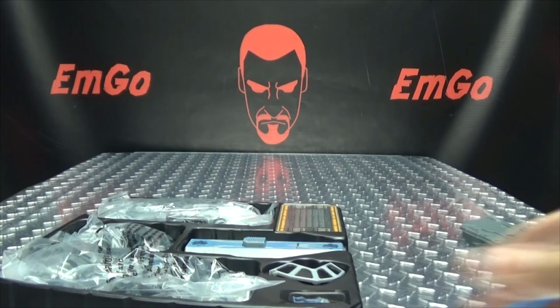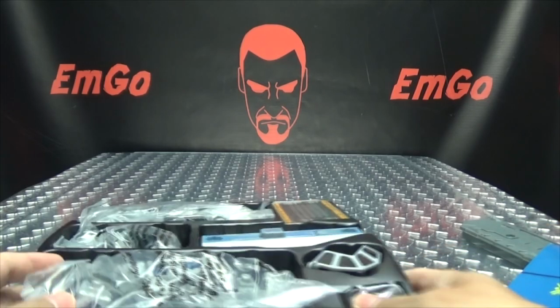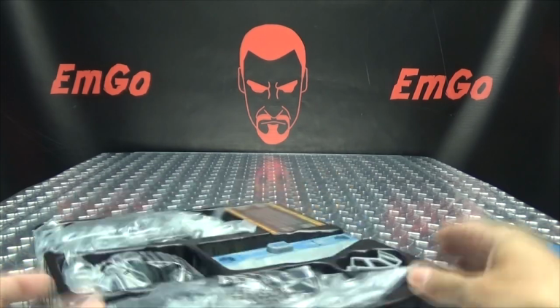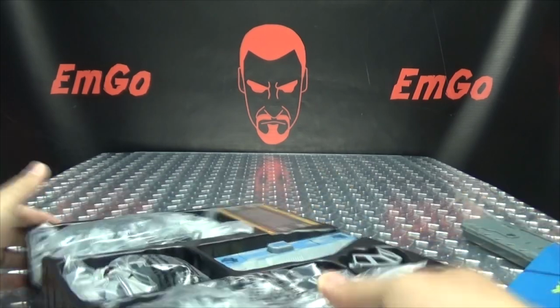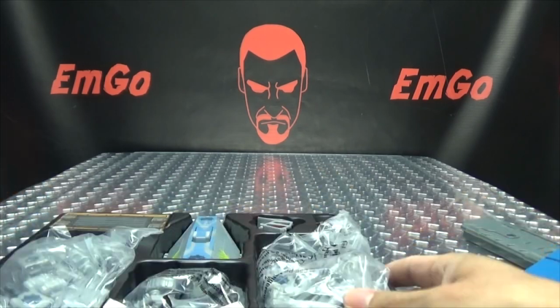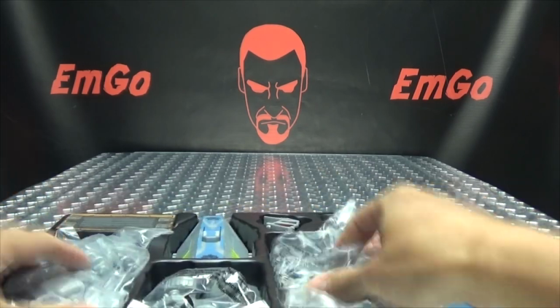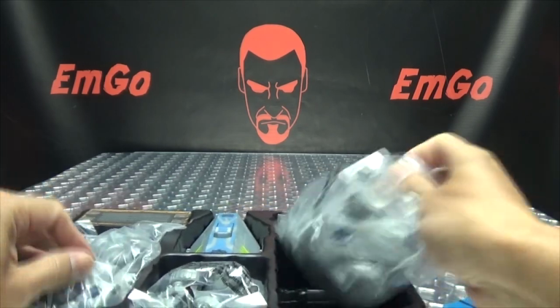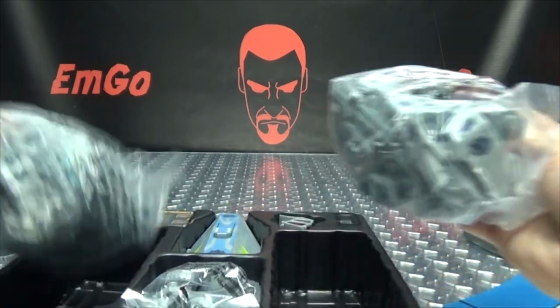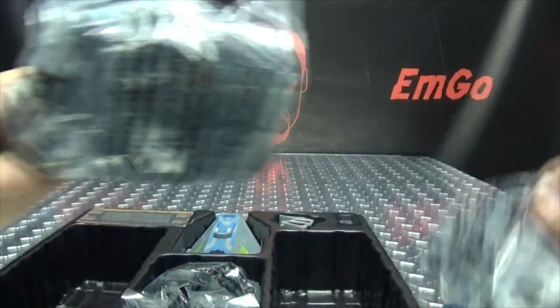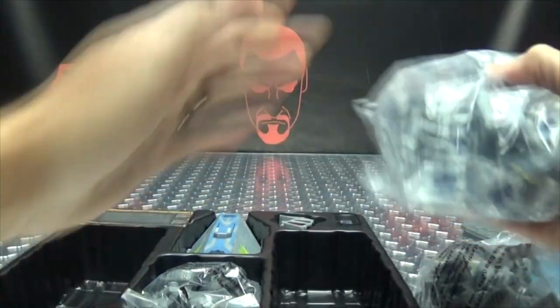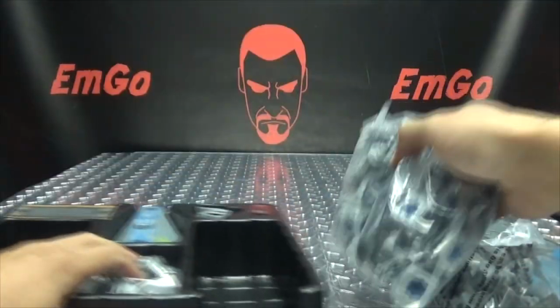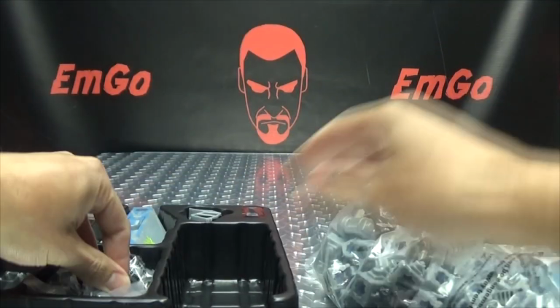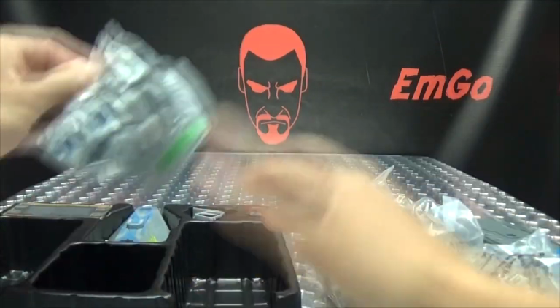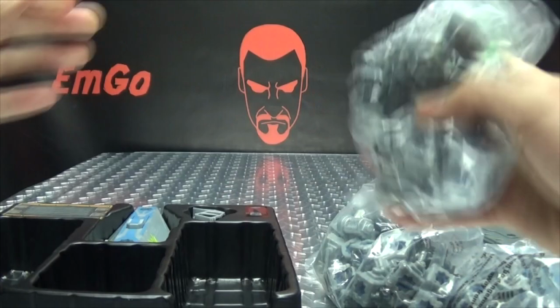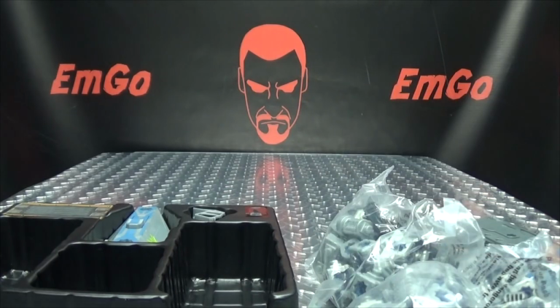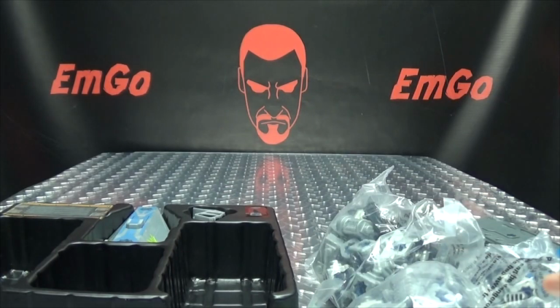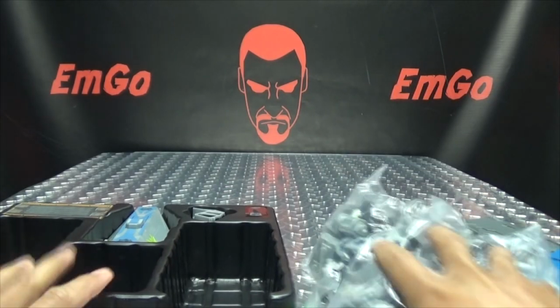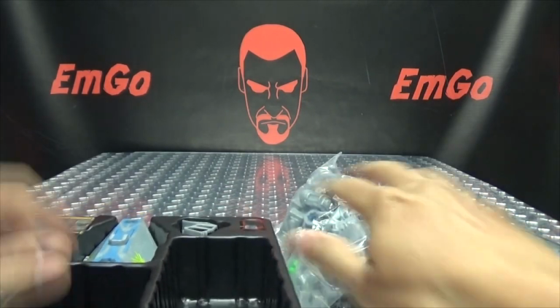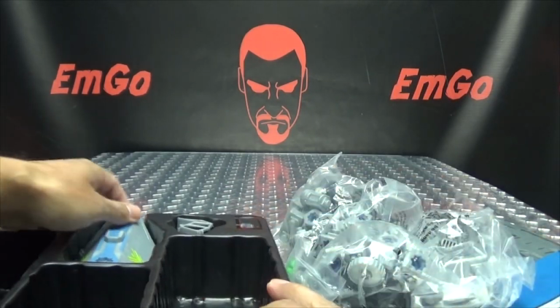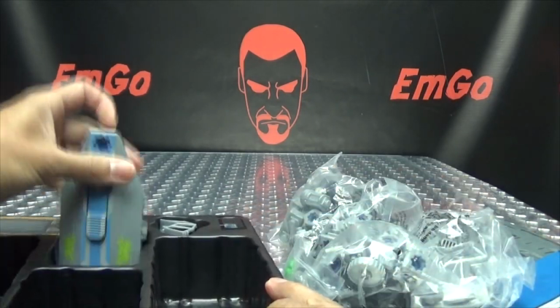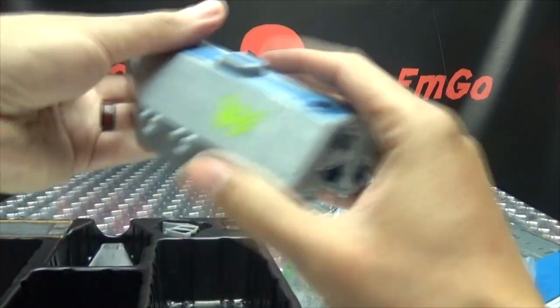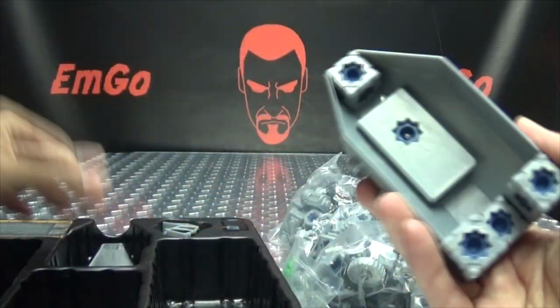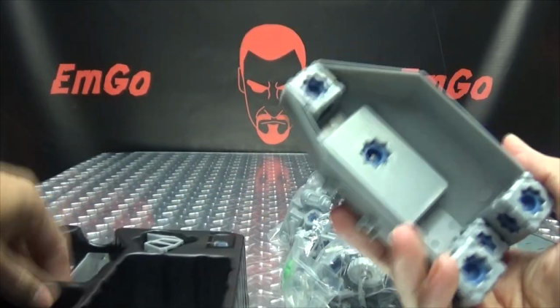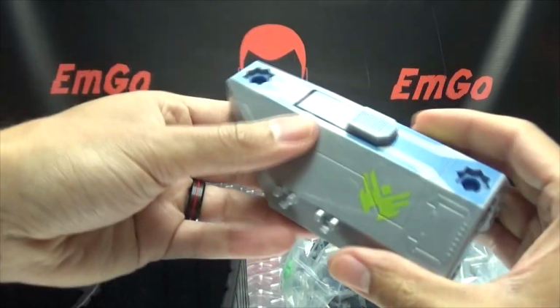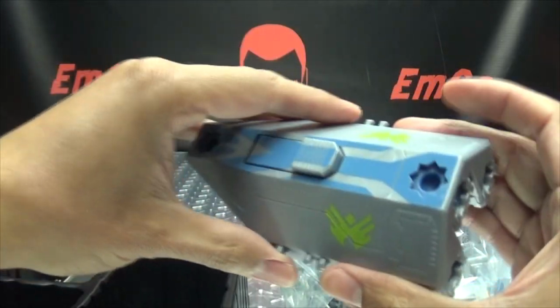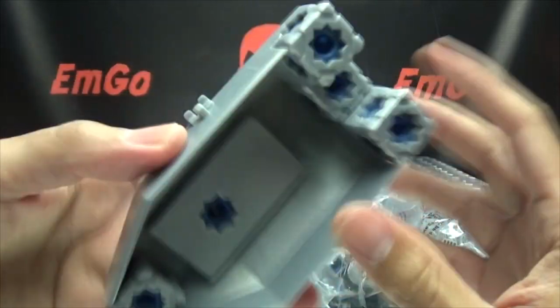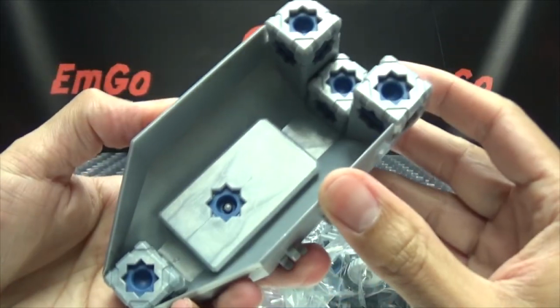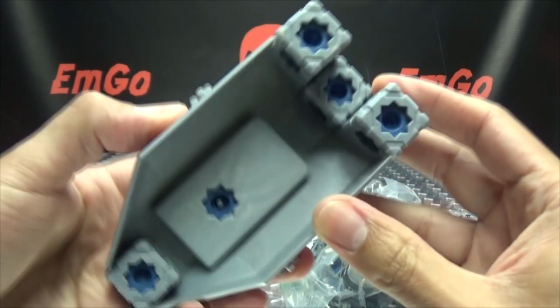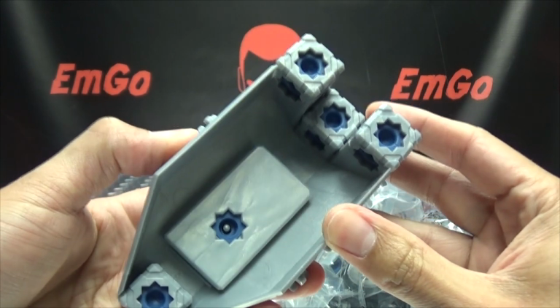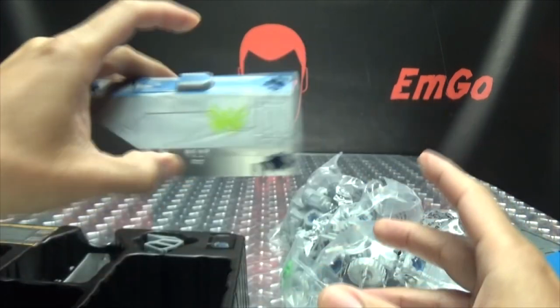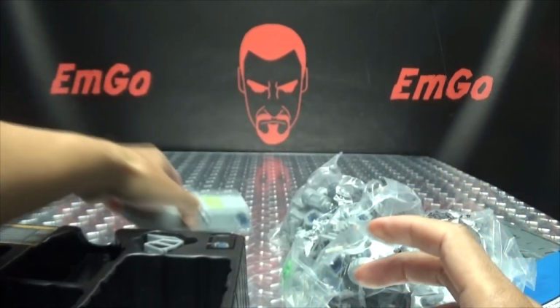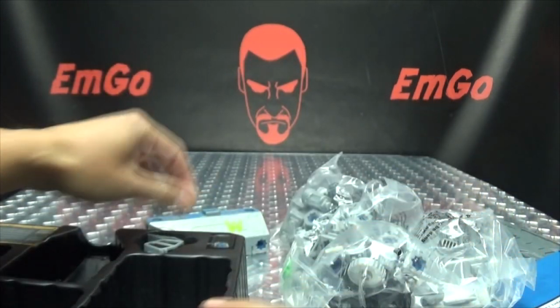We've got lots of parts here, lots of bits and pieces and odds and ends. We're gonna be here a while — there are a lot of pieces here.